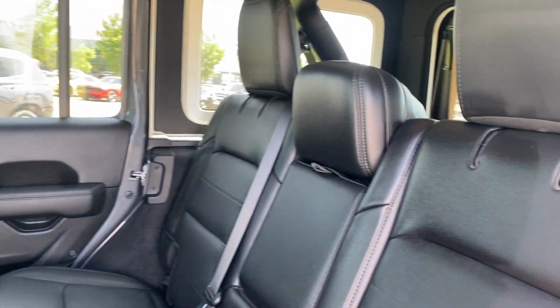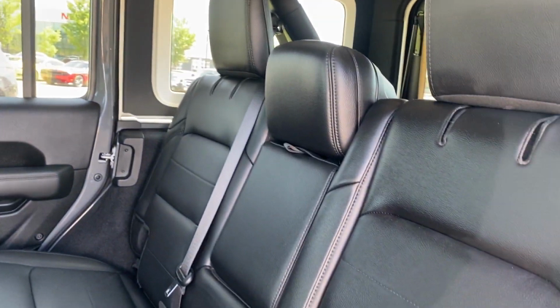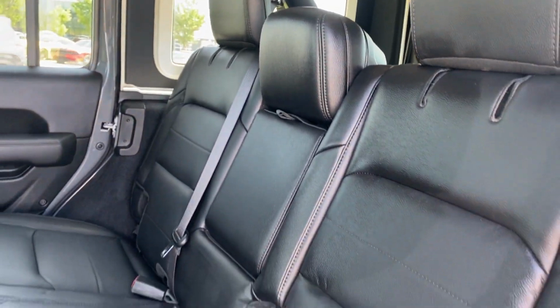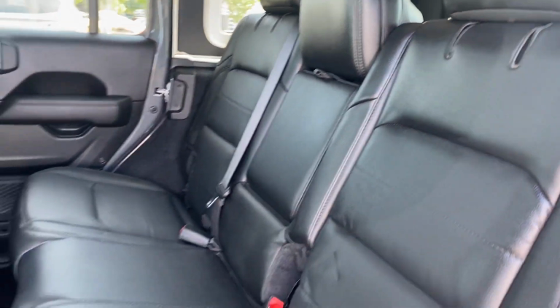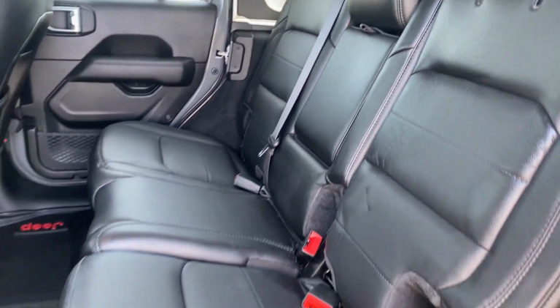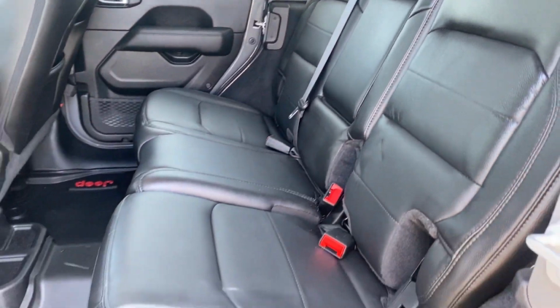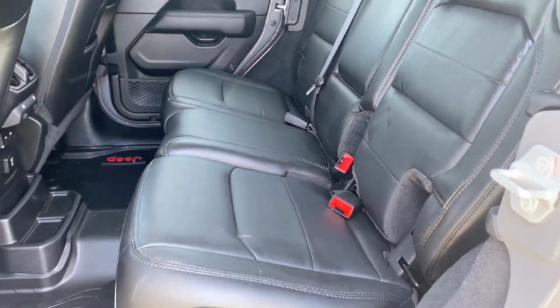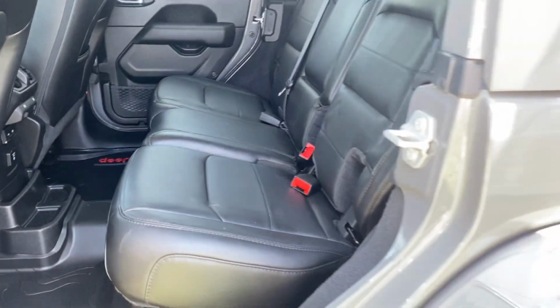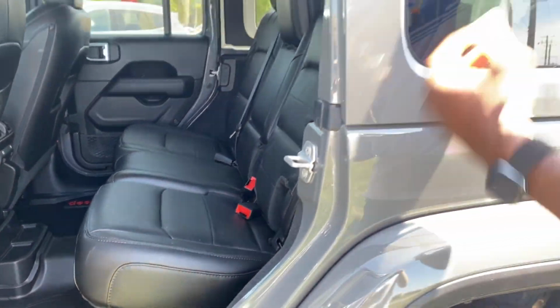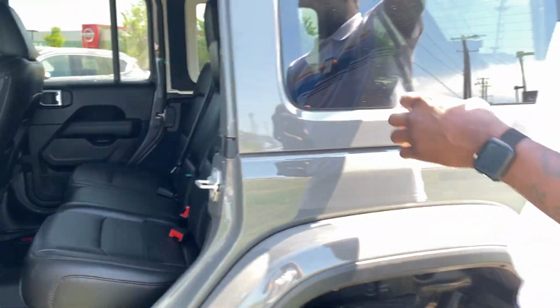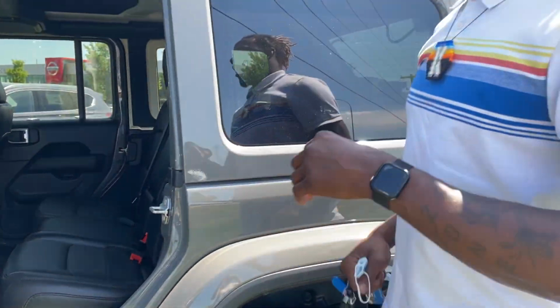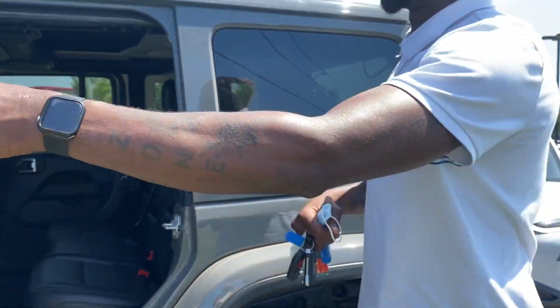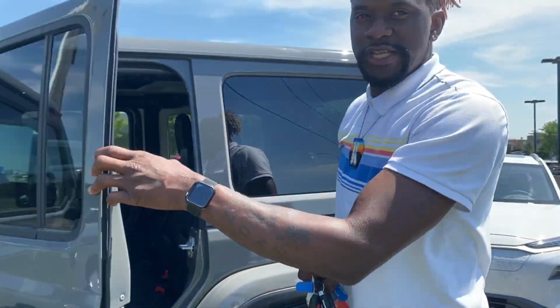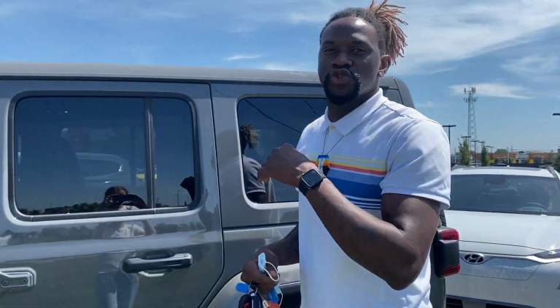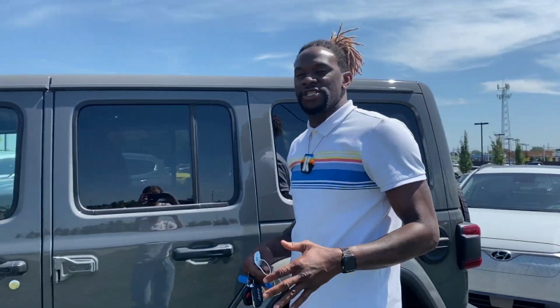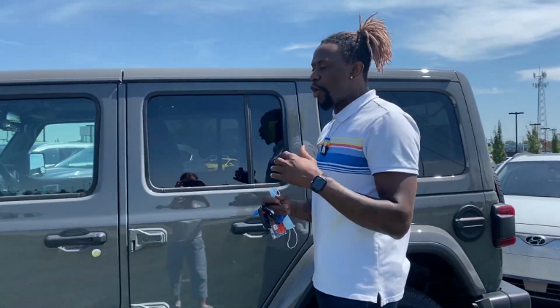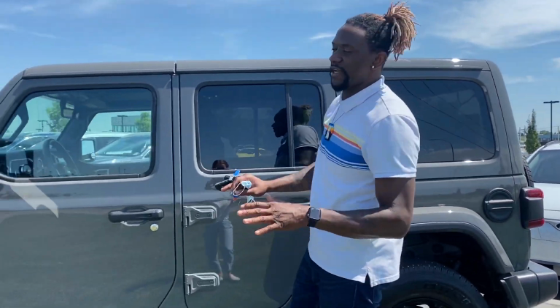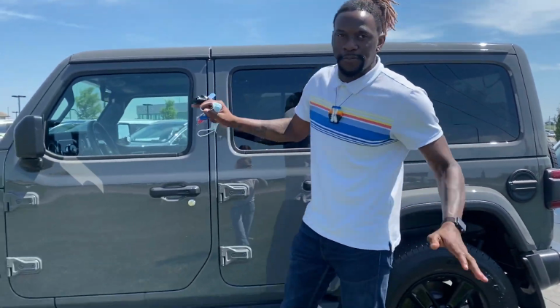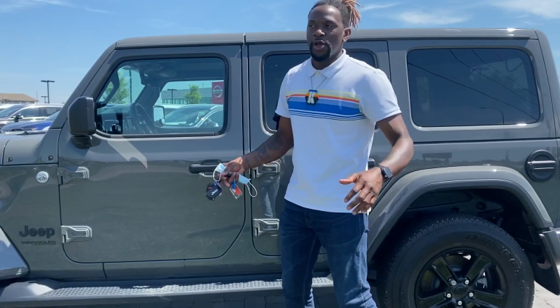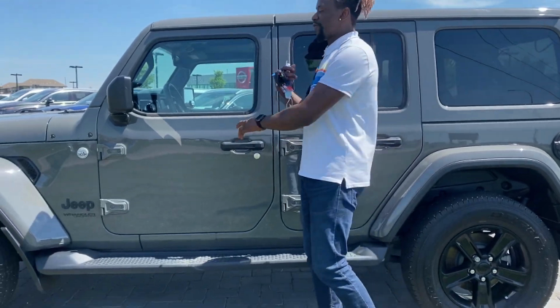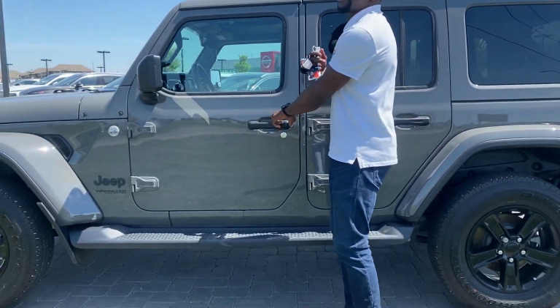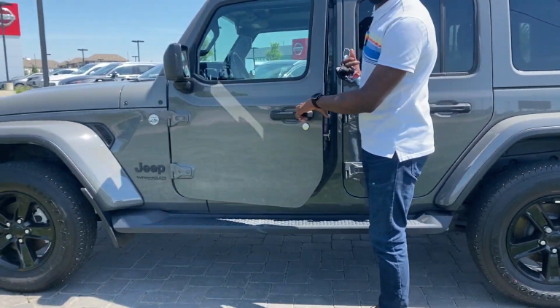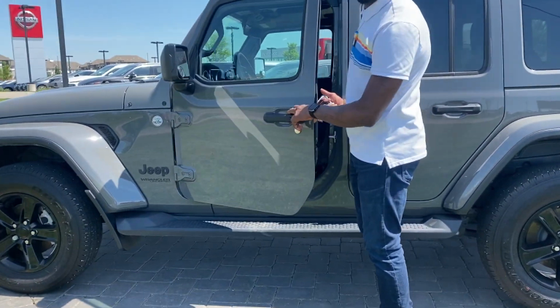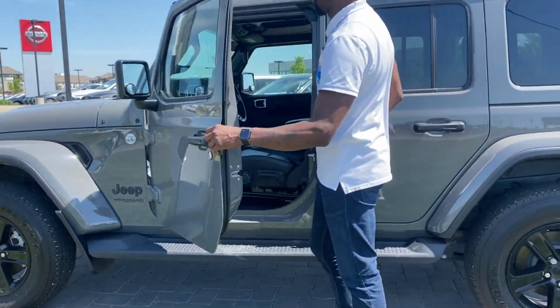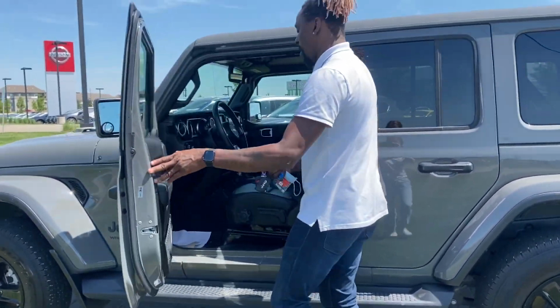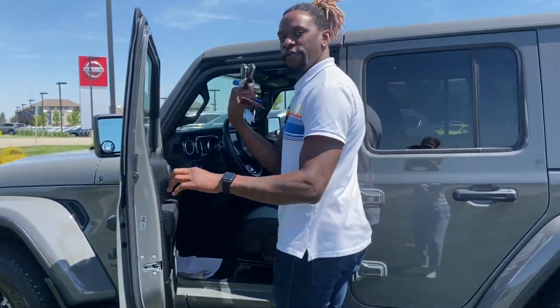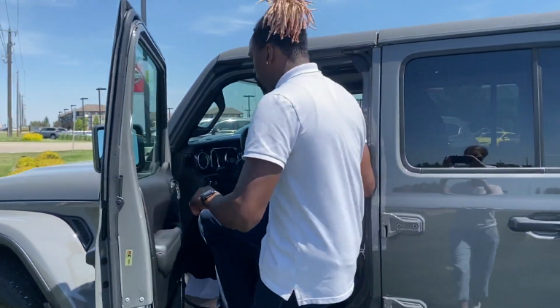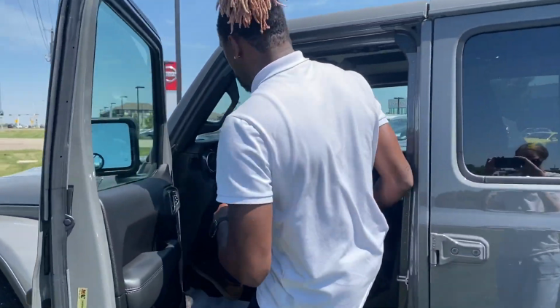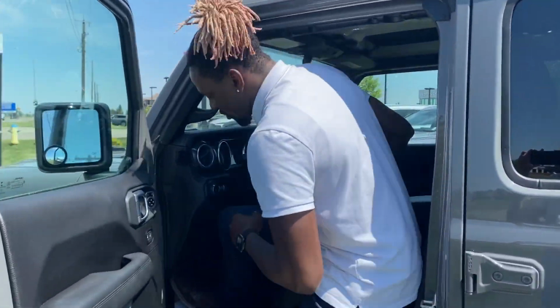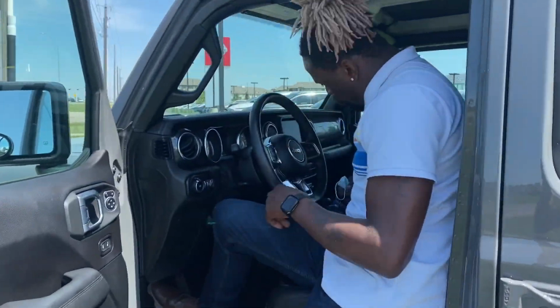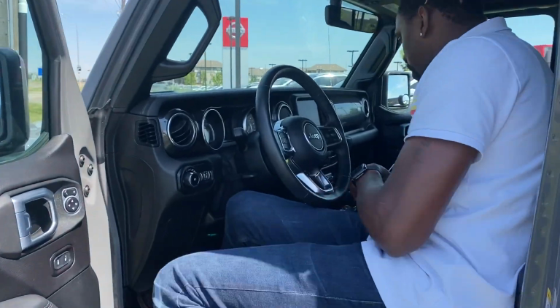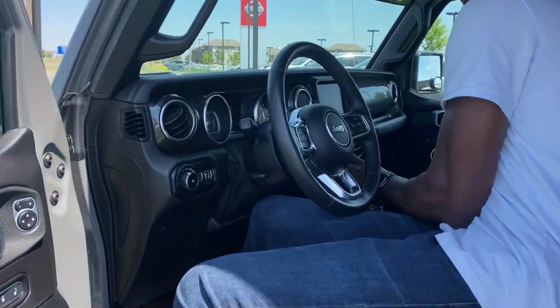I actually personally took the vehicle in on trade. It's in amazing shape. There are no dents, no scratches, no defects to the paint, no defects to the interior of the vehicle. So if you follow me quickly, I'll just show you what all it has to offer.